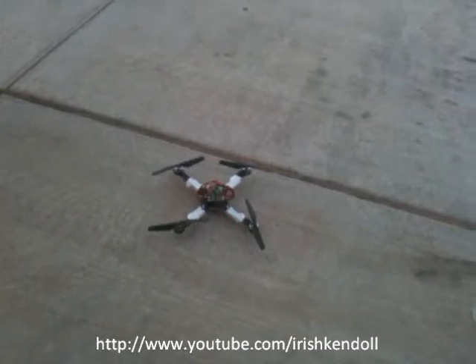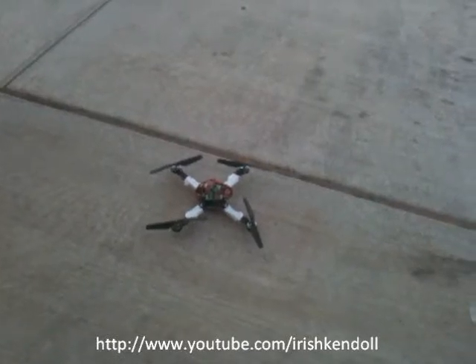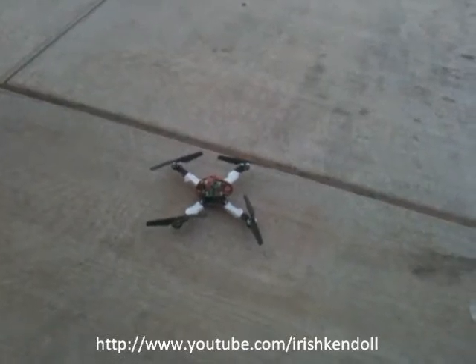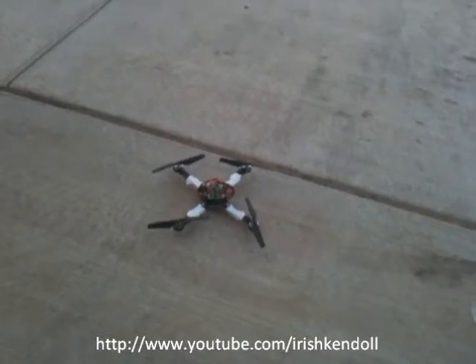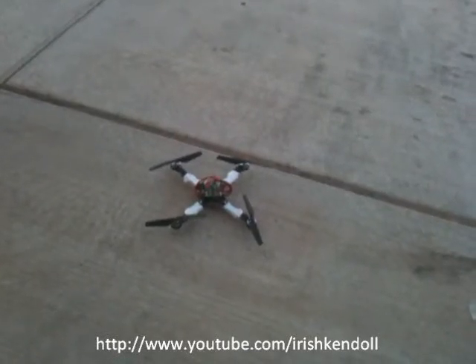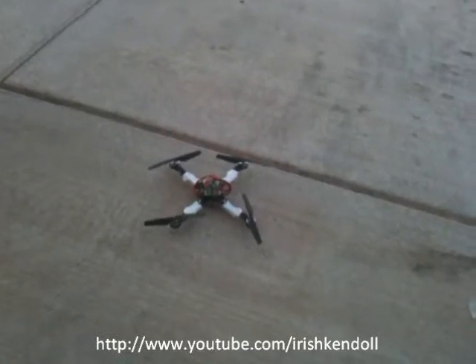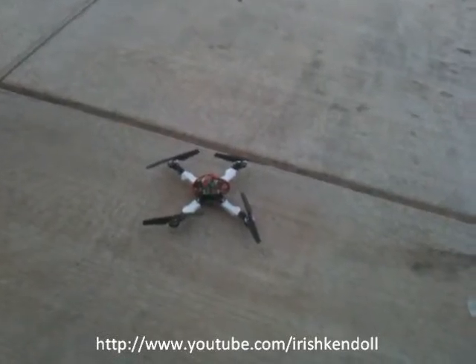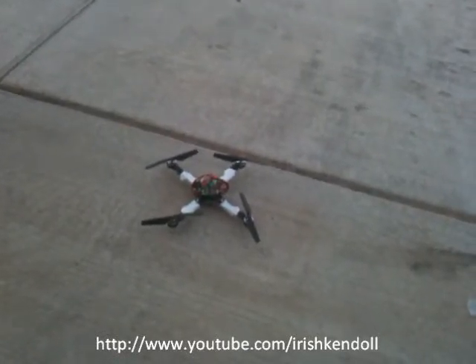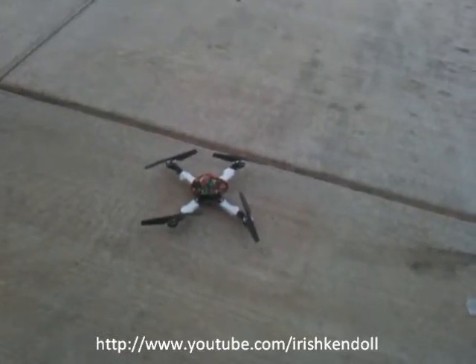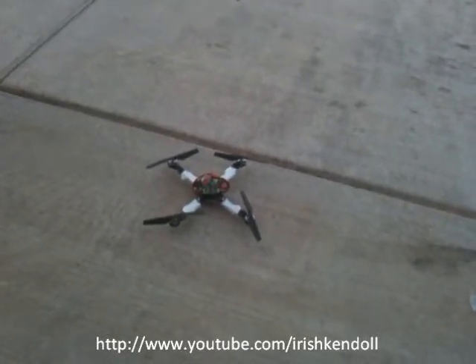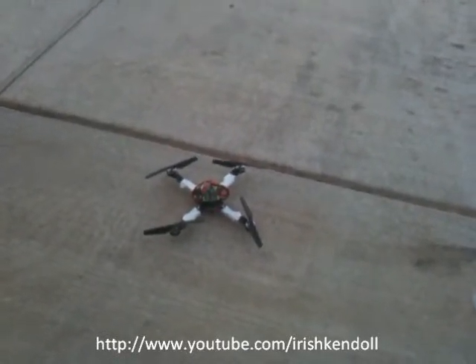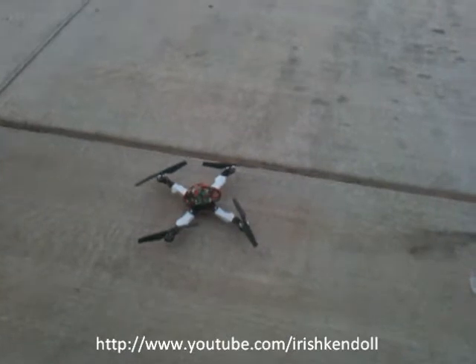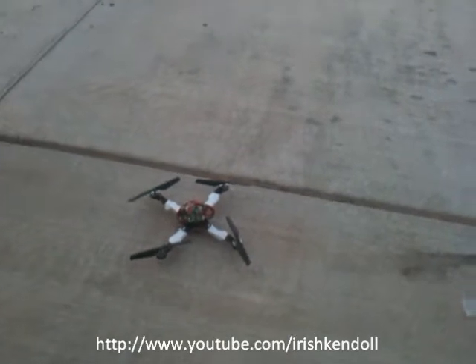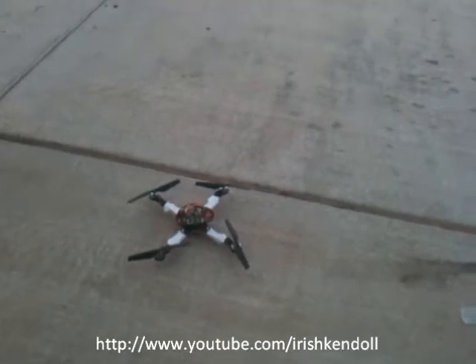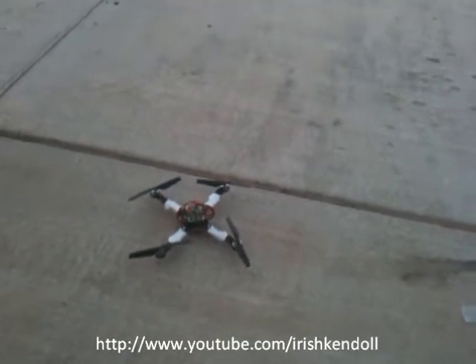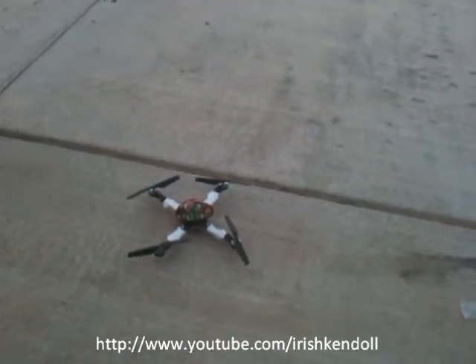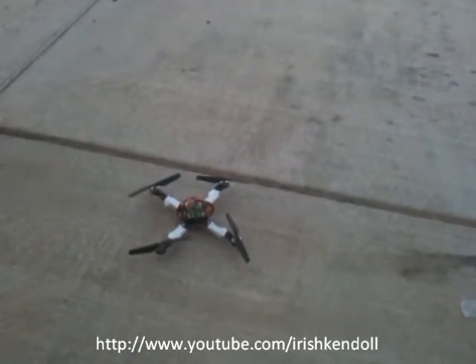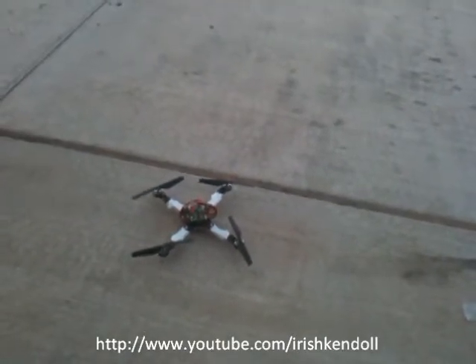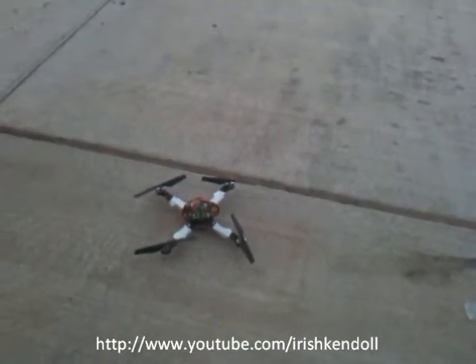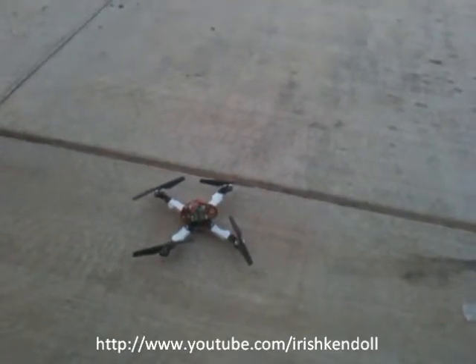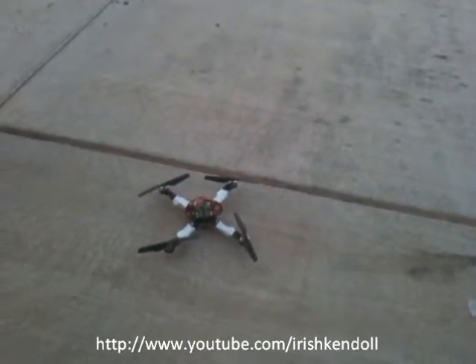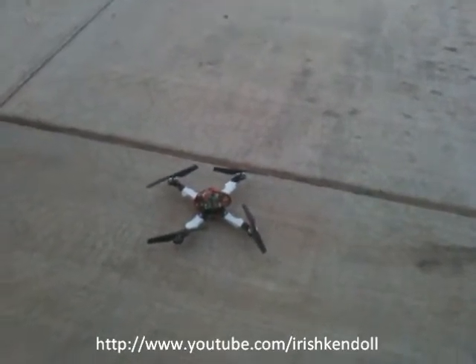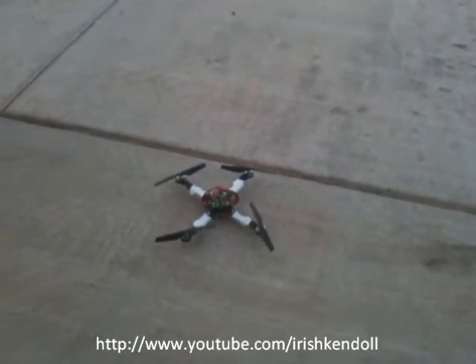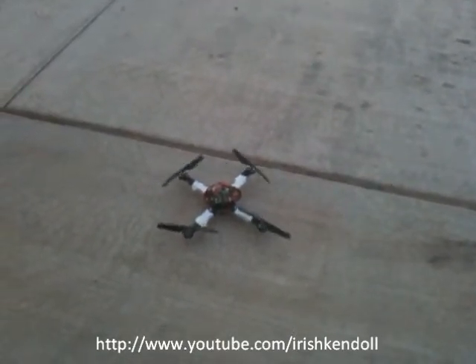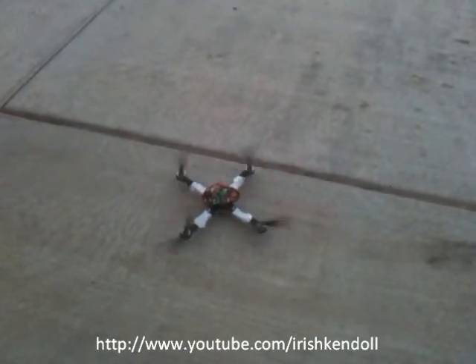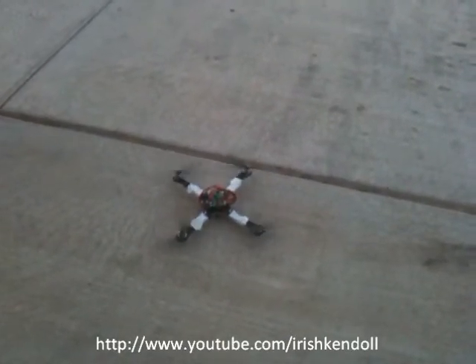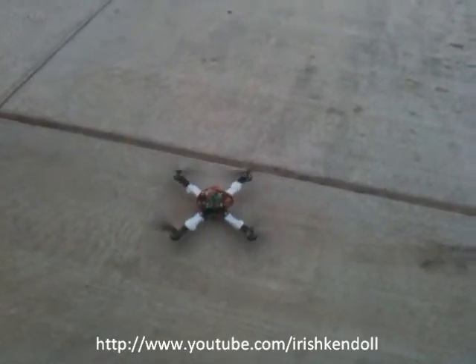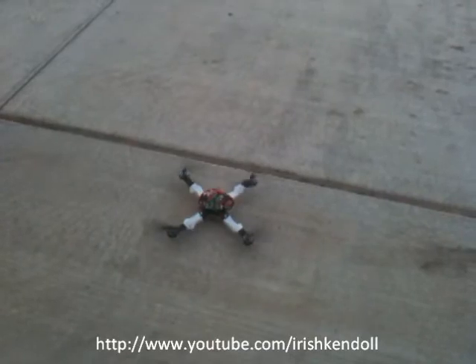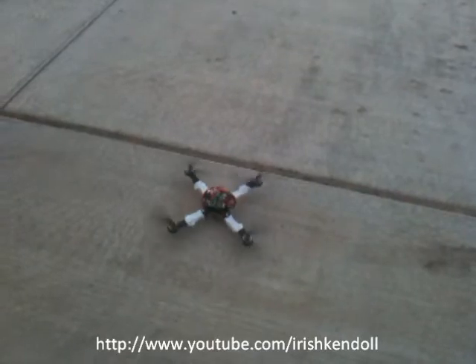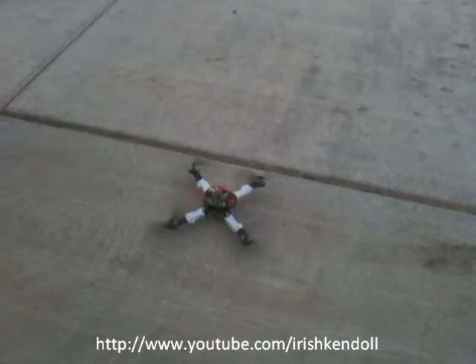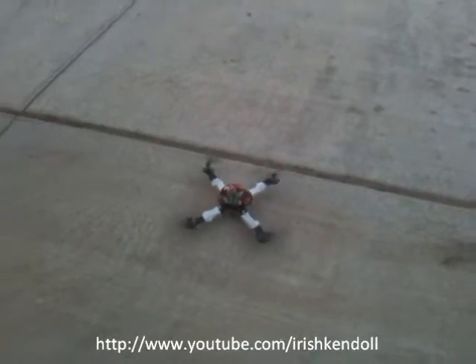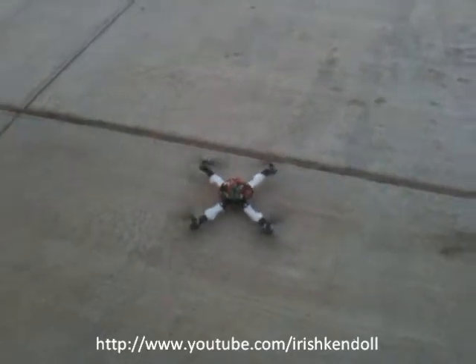Alright, here we go for the first time outside. I'm going to clean up the wires later, but this is the first flight outside. Here we go.